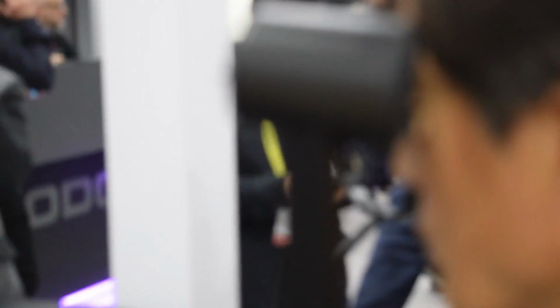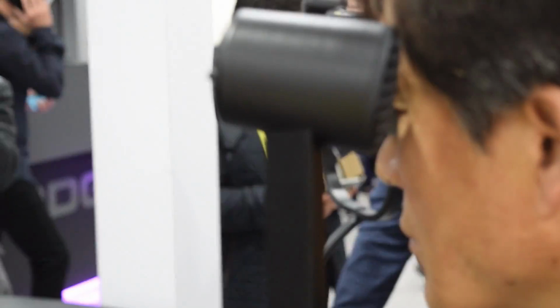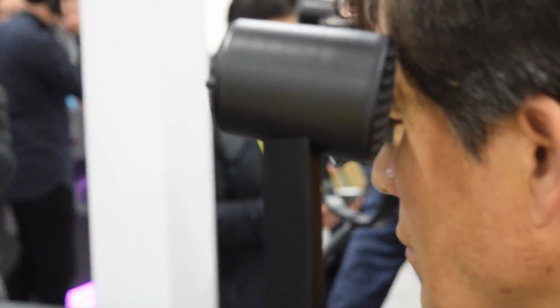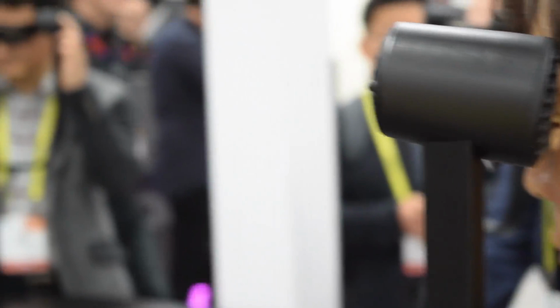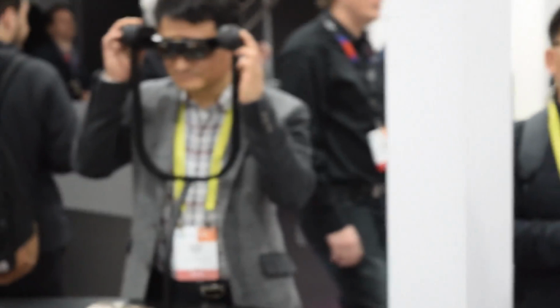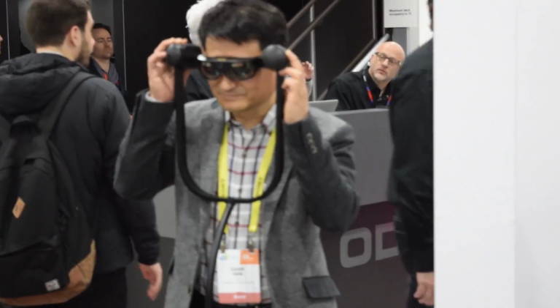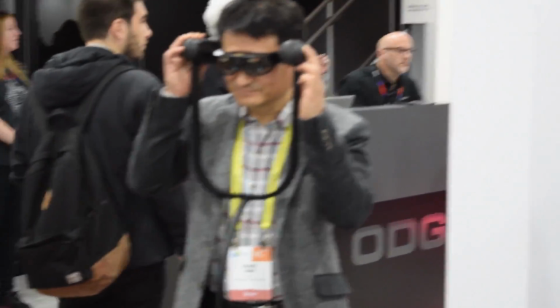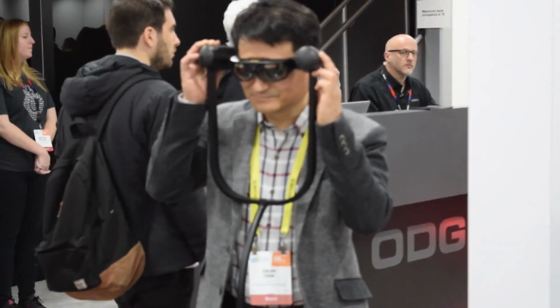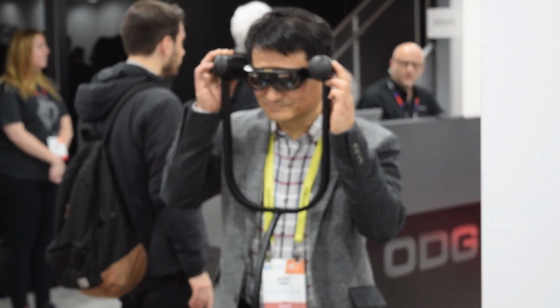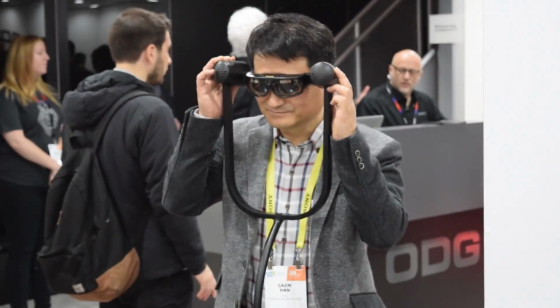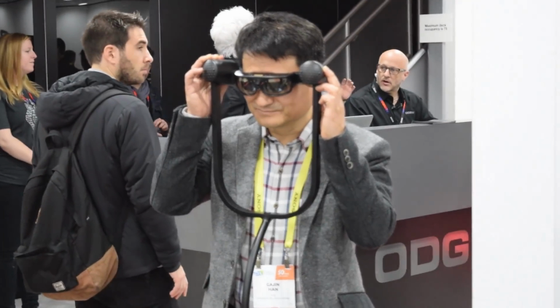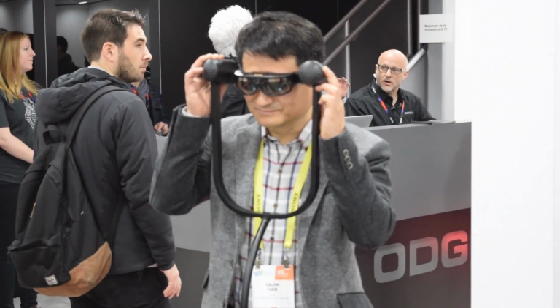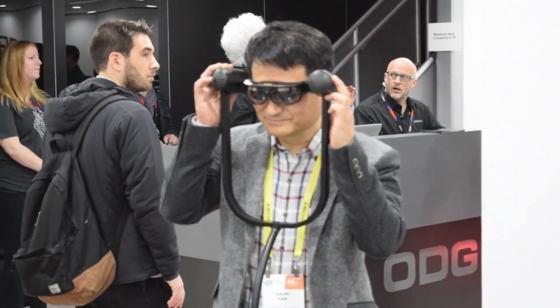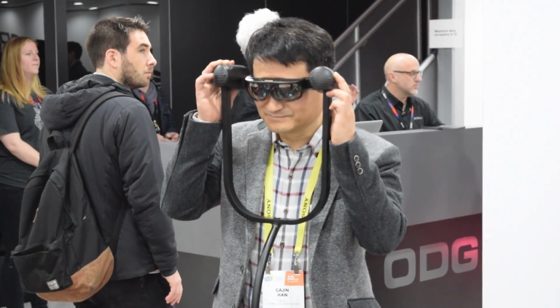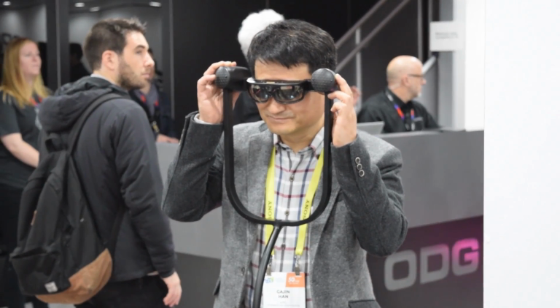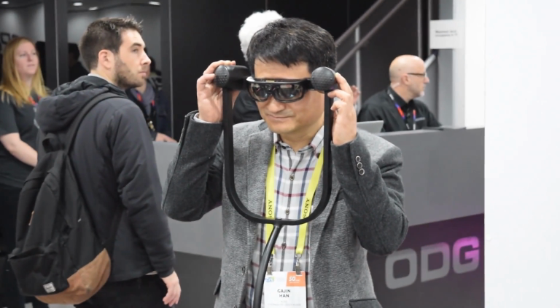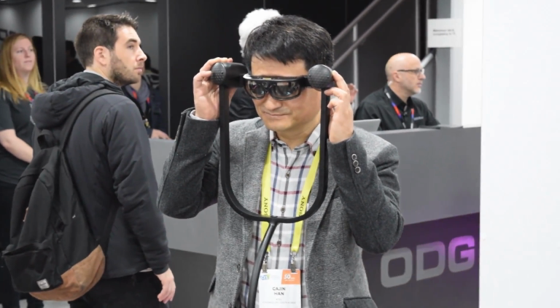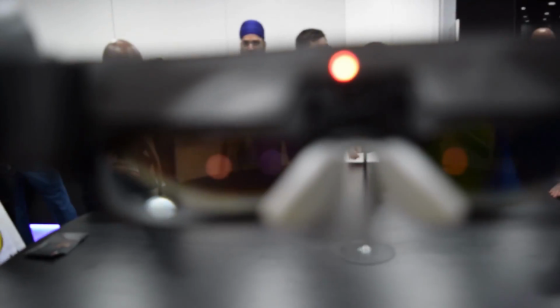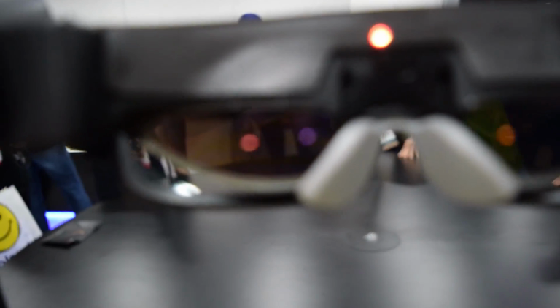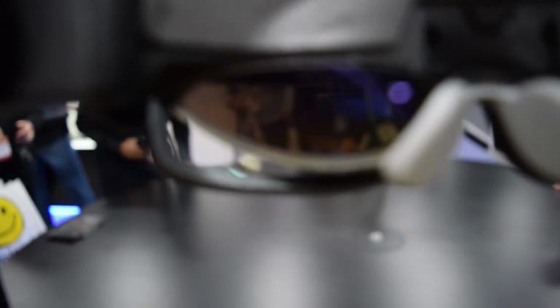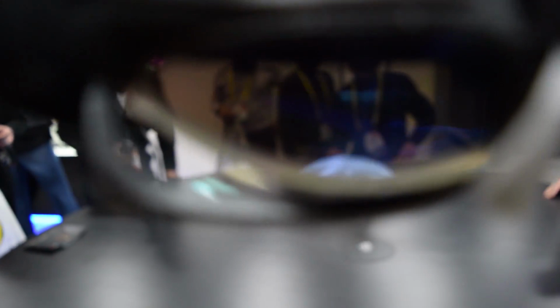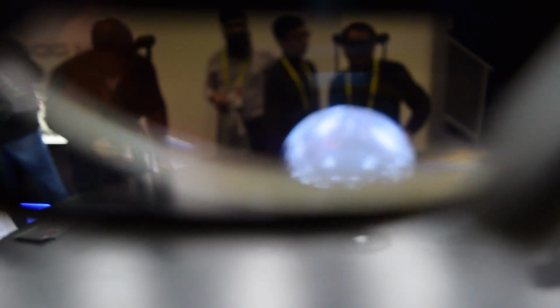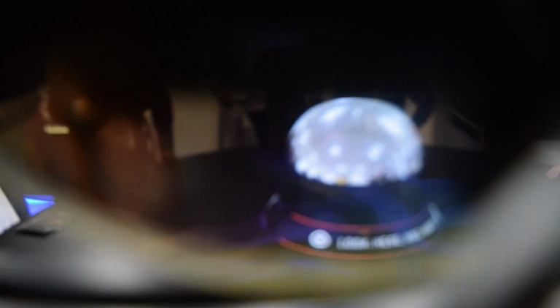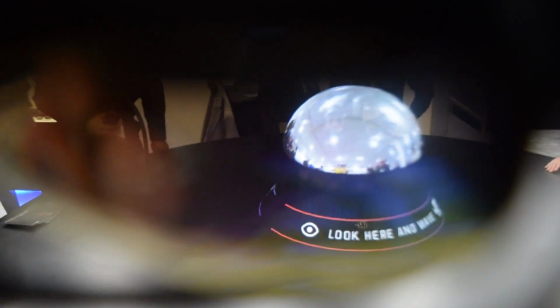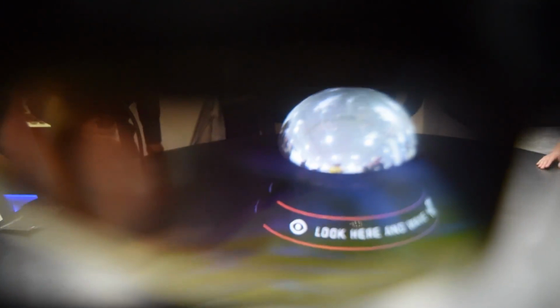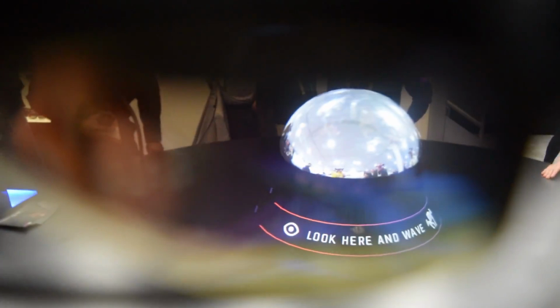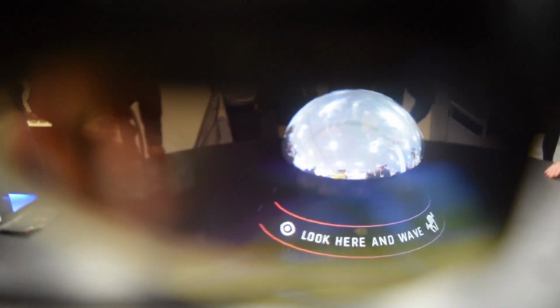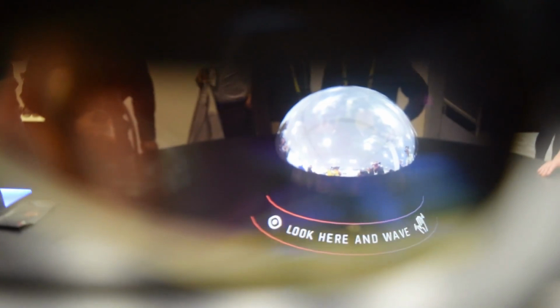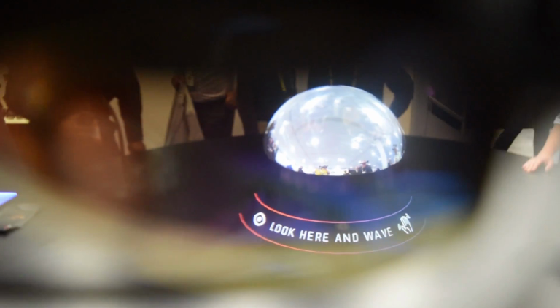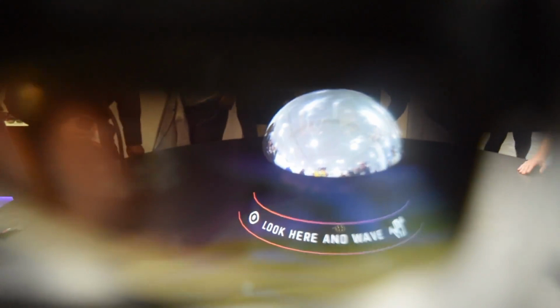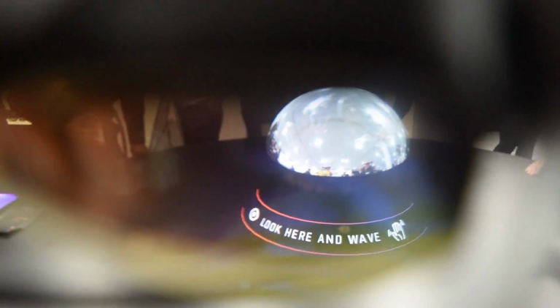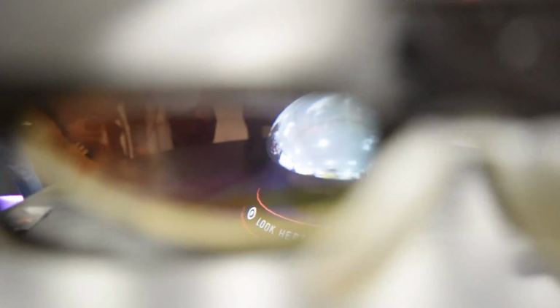Now as a special treat, you will also be able to see what it looks like because they allowed me to record the video through the glasses themselves. What I was amazed about first of all is that the resolution is quite sharp.